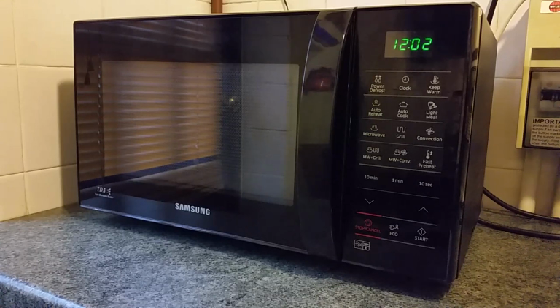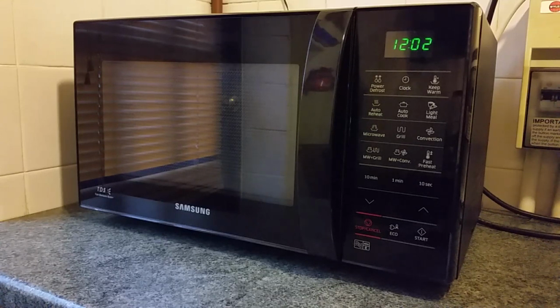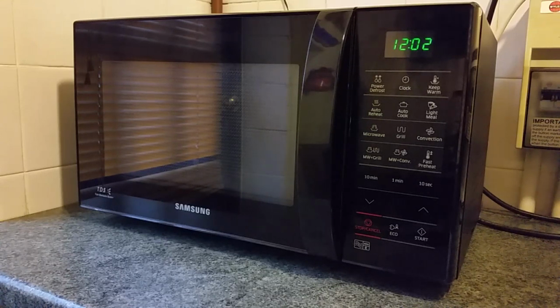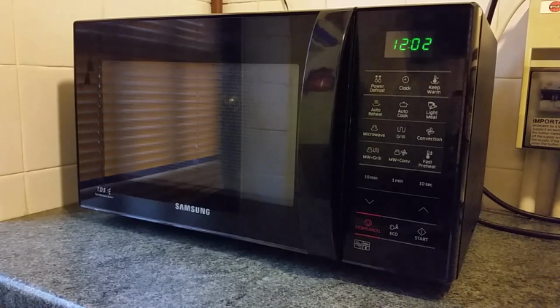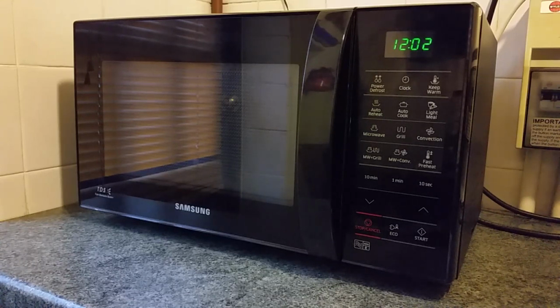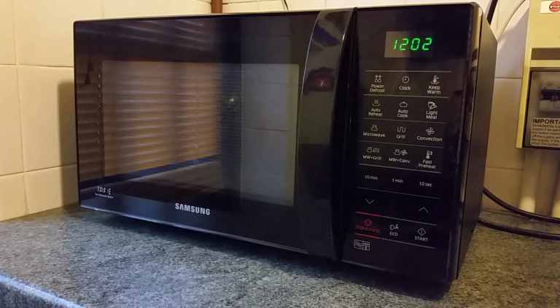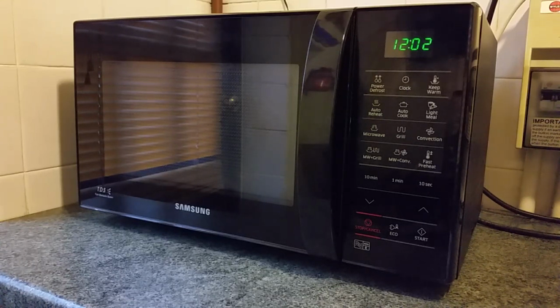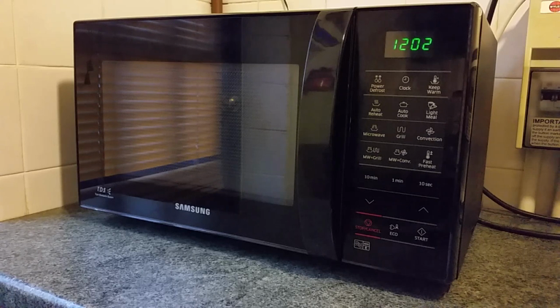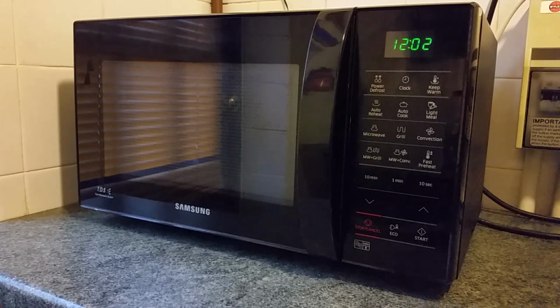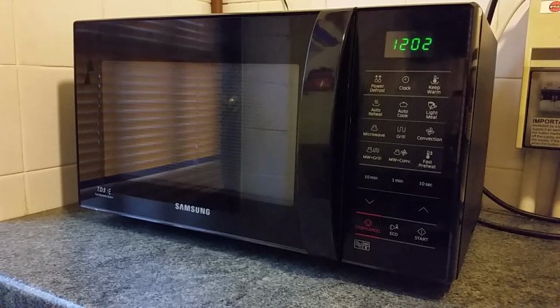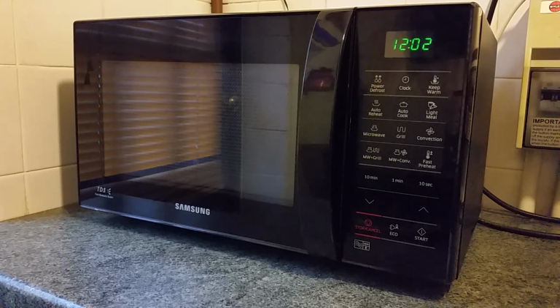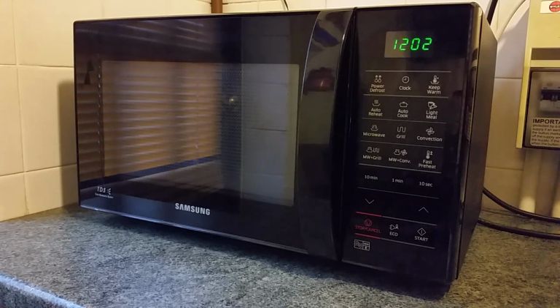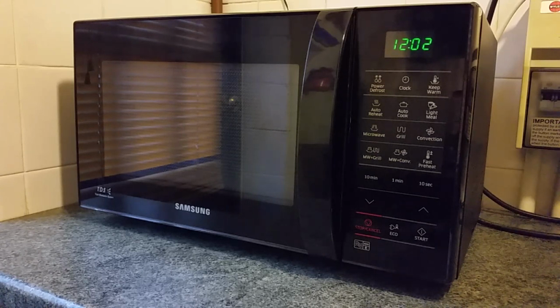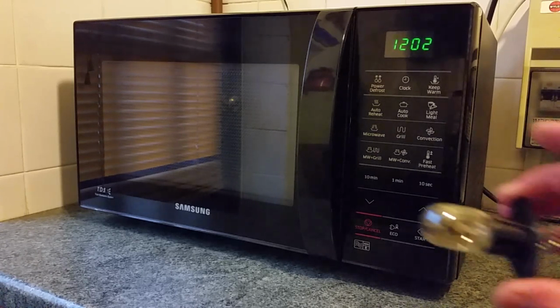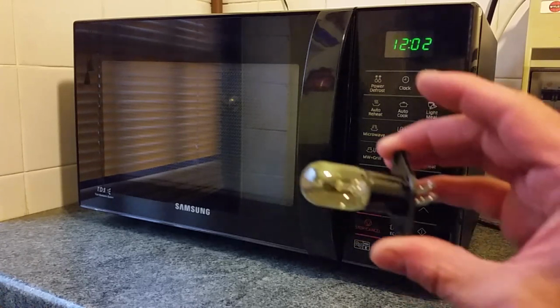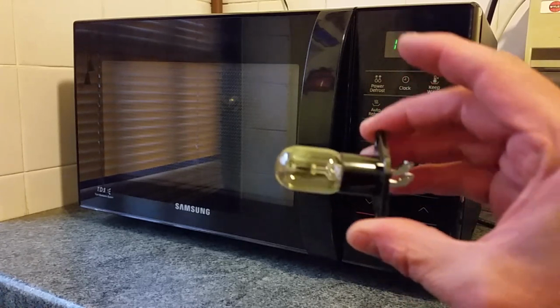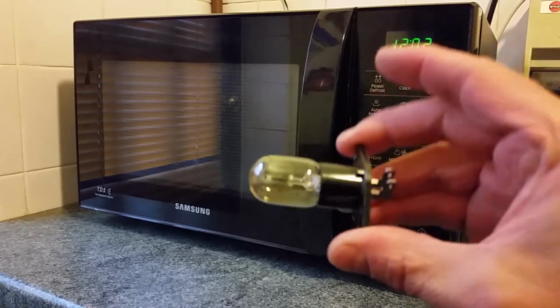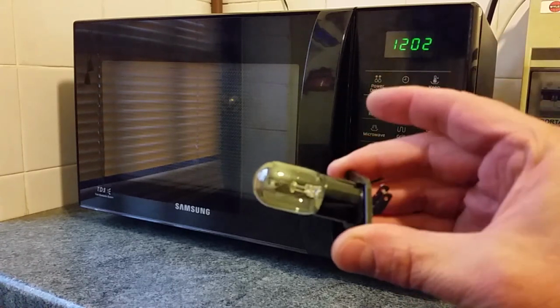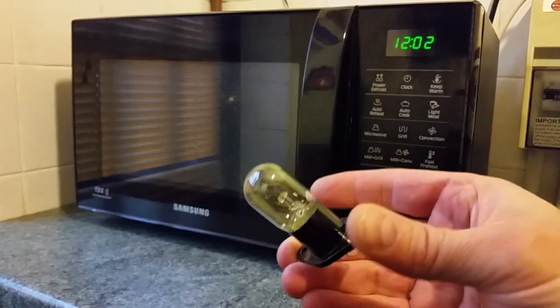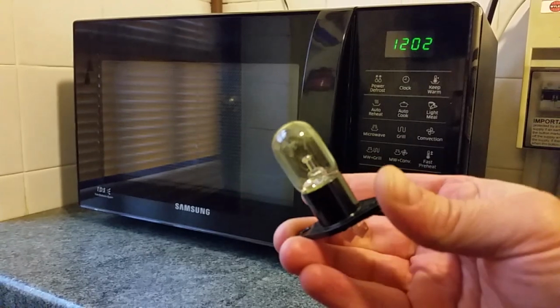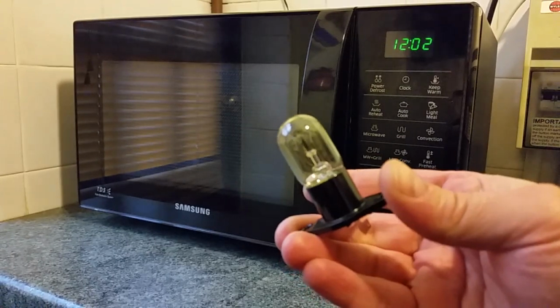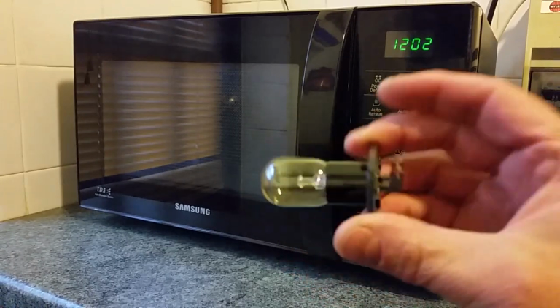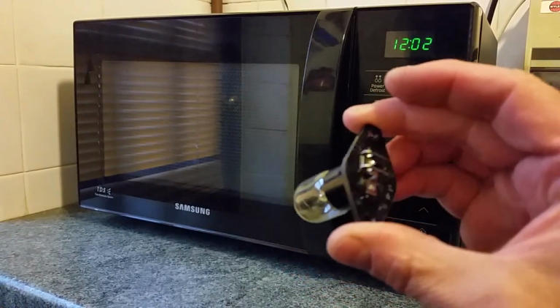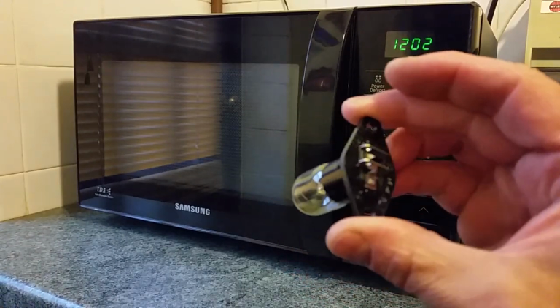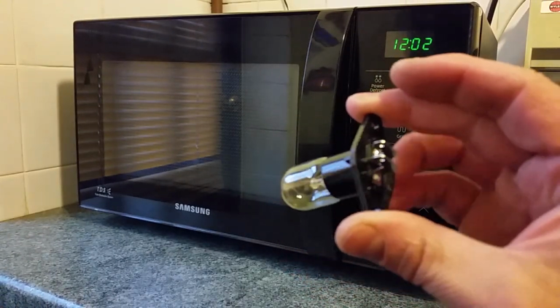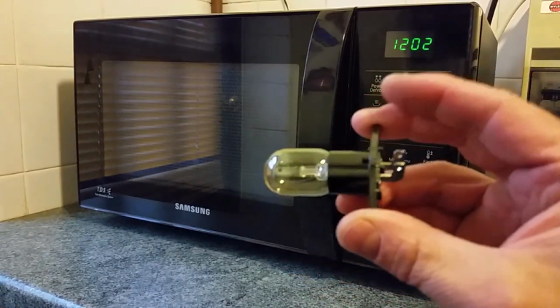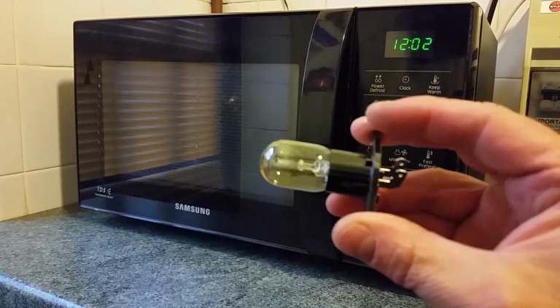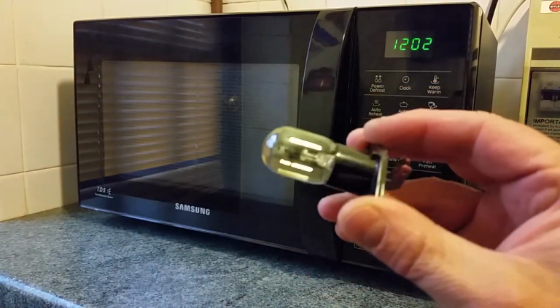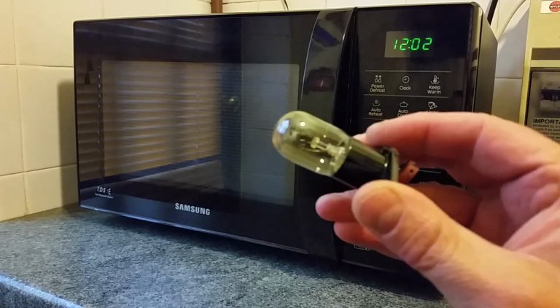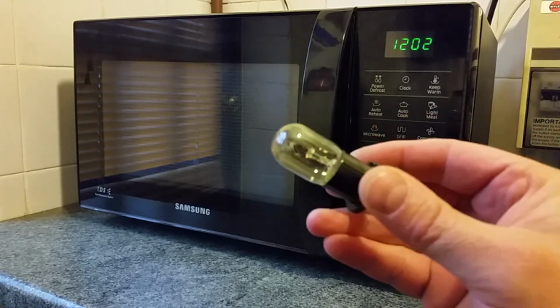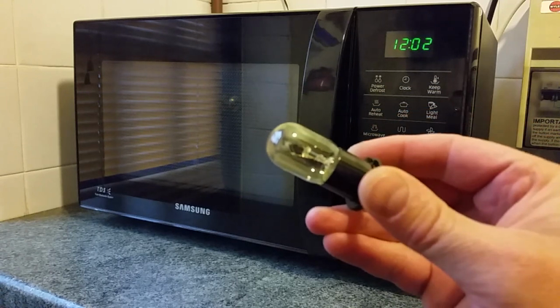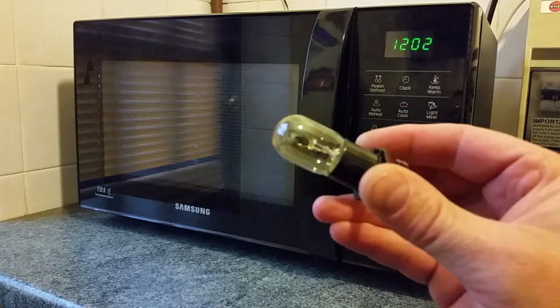I've got a Samsung combination microwave and oven and inside the bulb's gone and I've got a replacement bulb here. I took it apart earlier and saw what kind of bulb it needs. This is a T170 bulb. It costs about five pounds so it's not cheap.